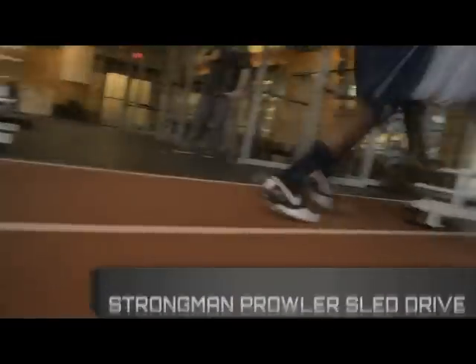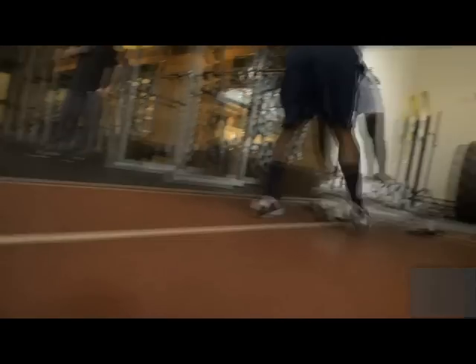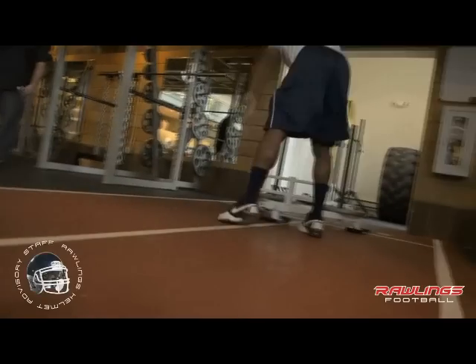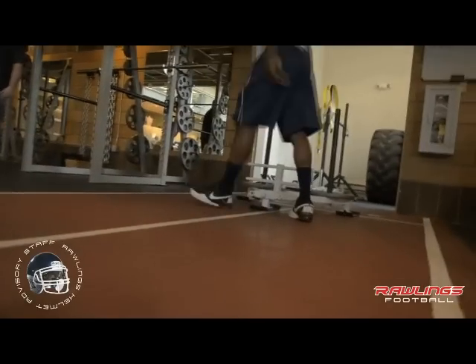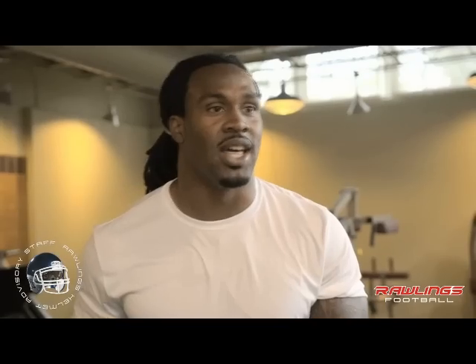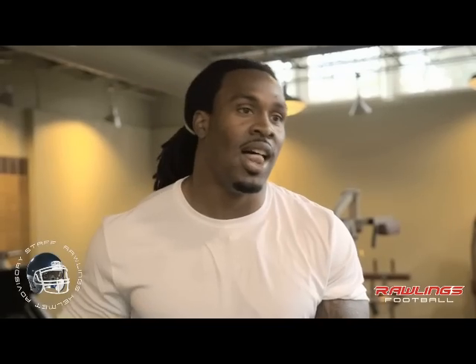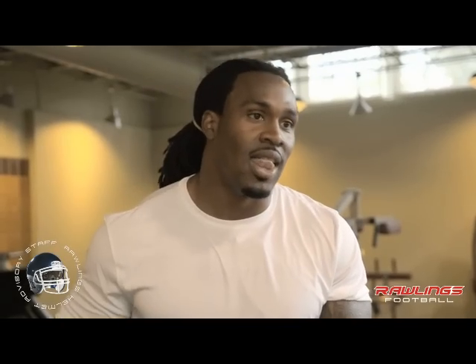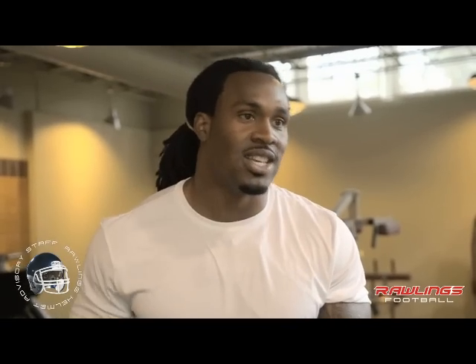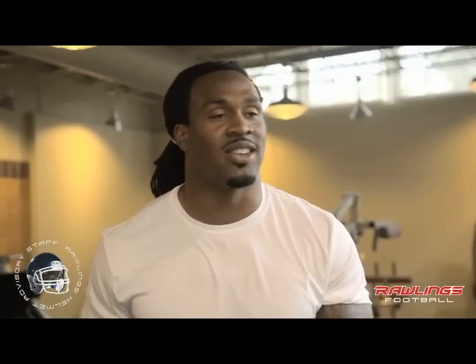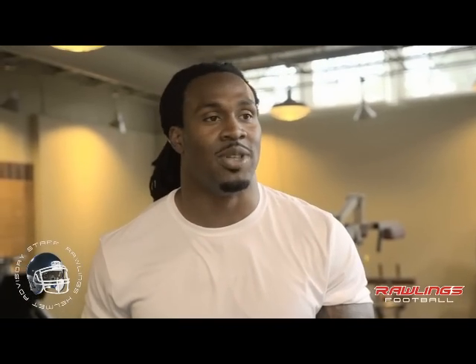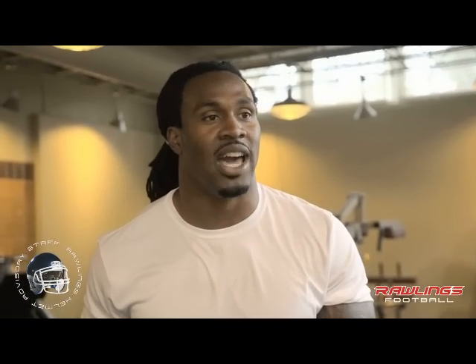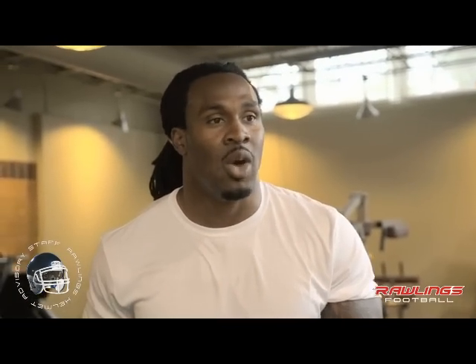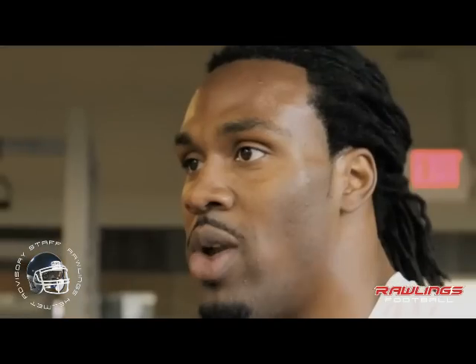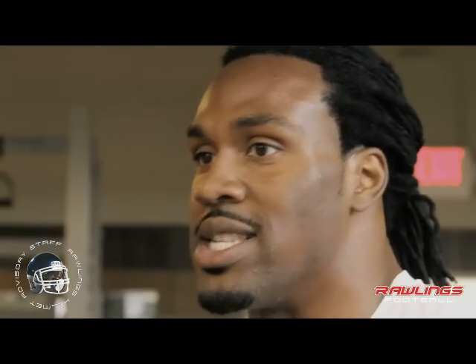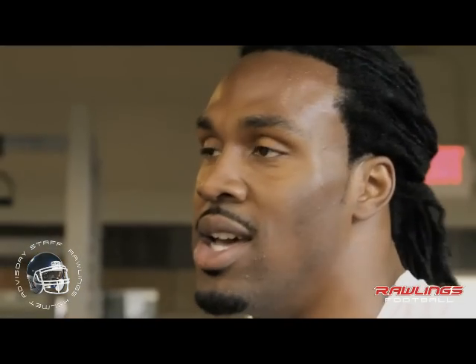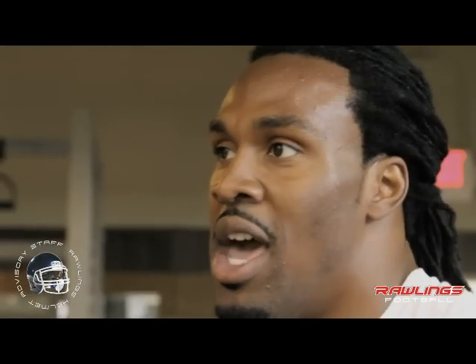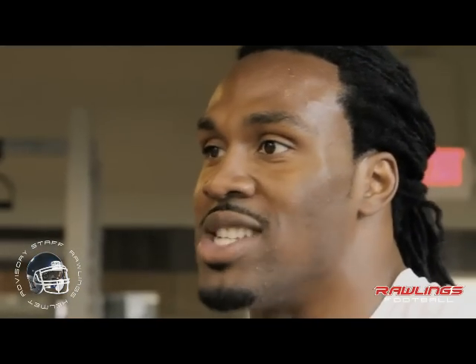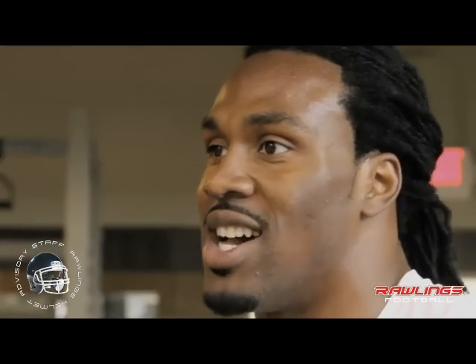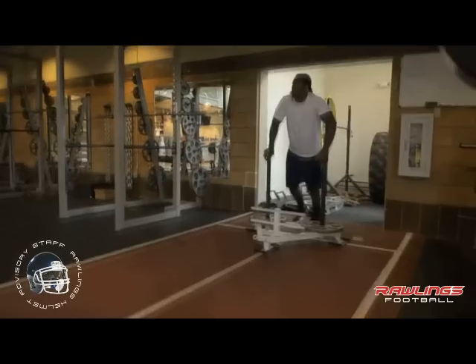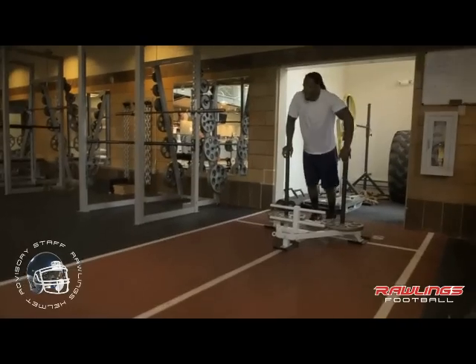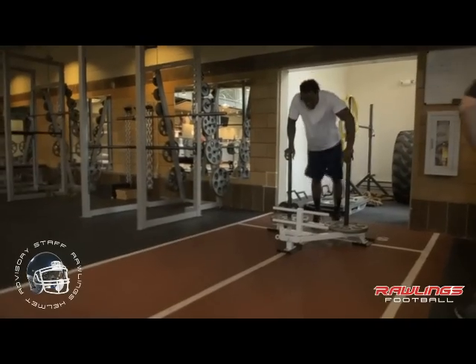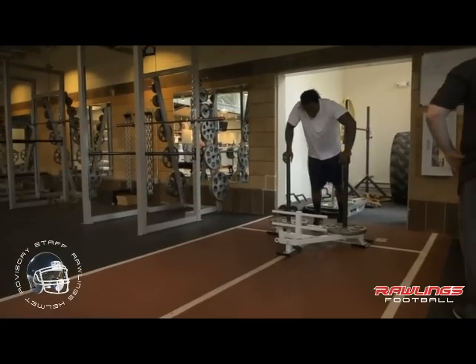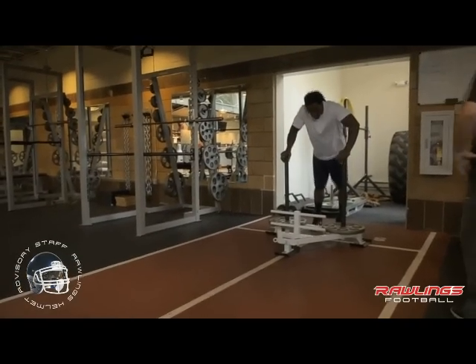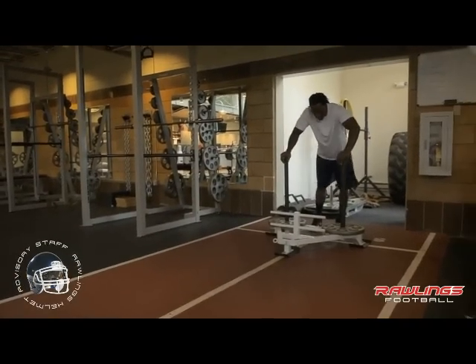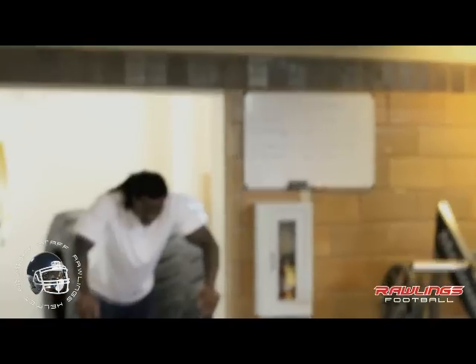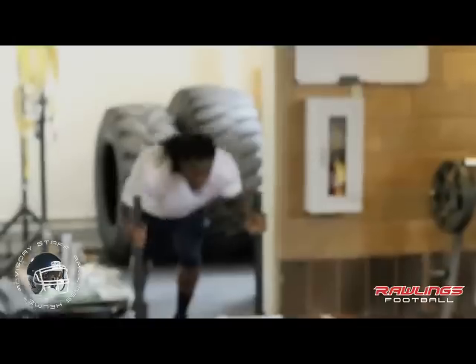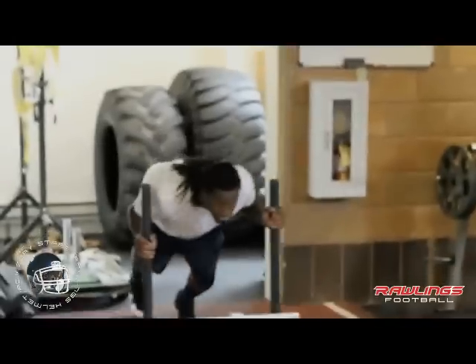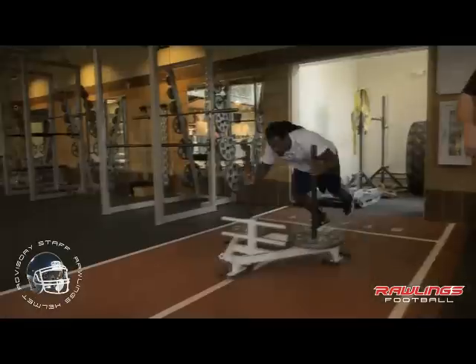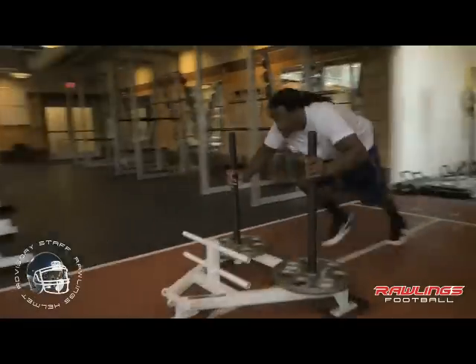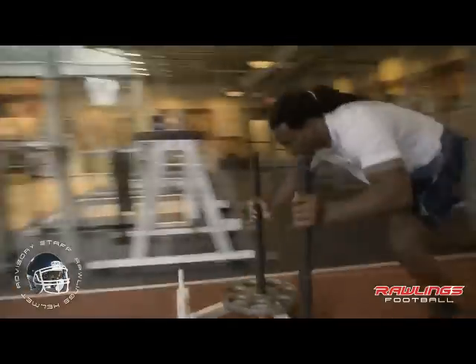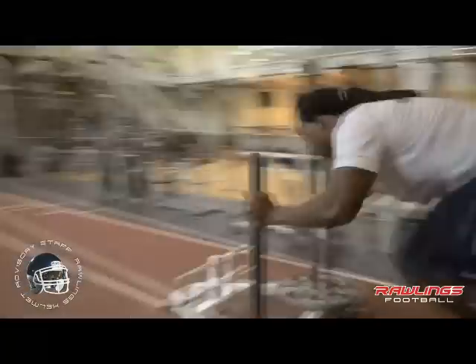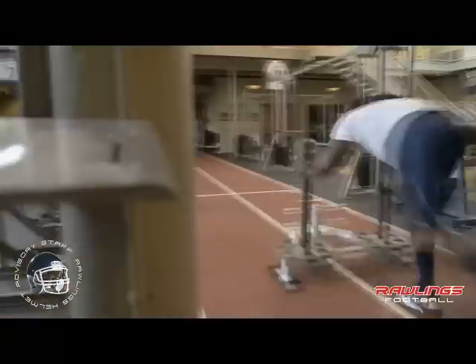The proper sled drive is typically the last exercise we do in the day when we're doing our legs. It's an exercise that works everything — full body, works conditioning as well. I mean, it's a great exercise.